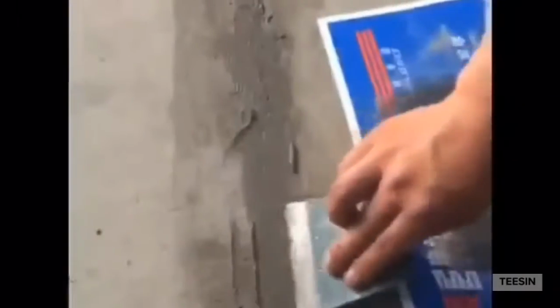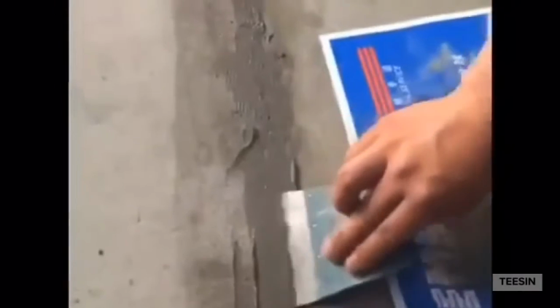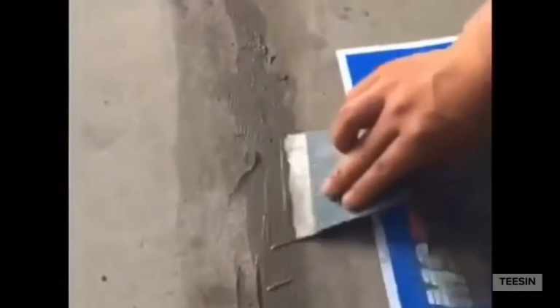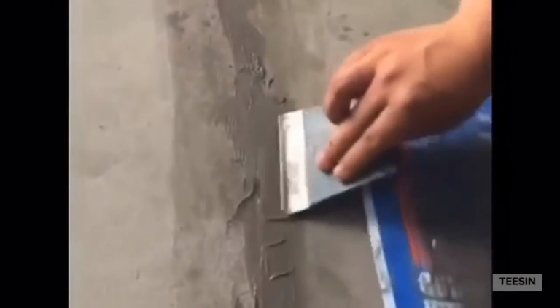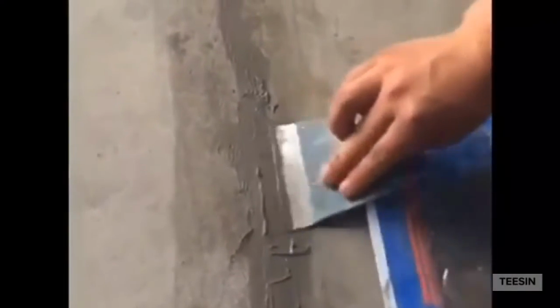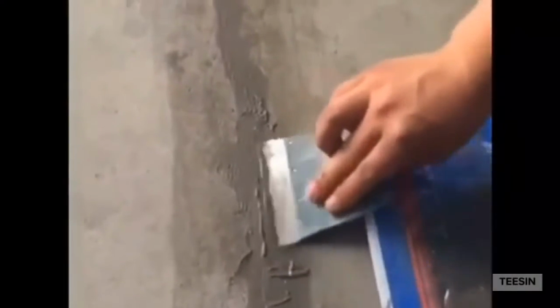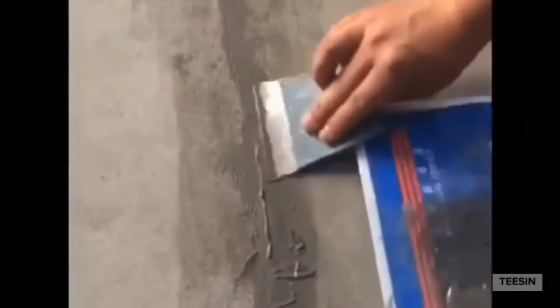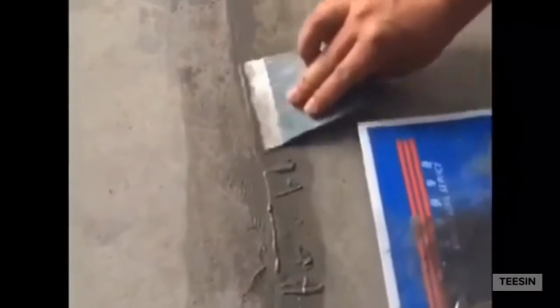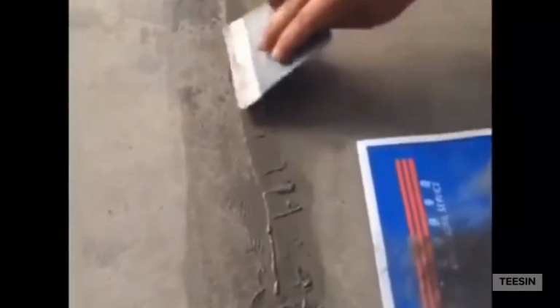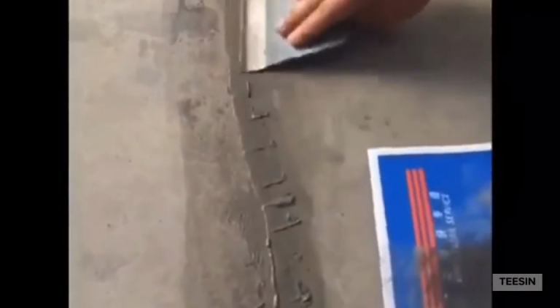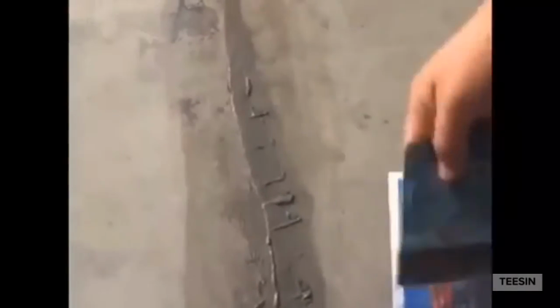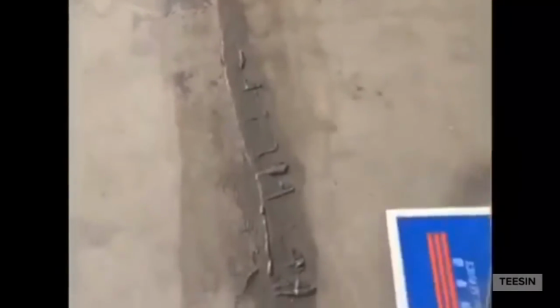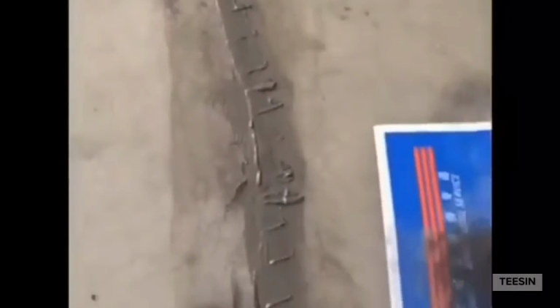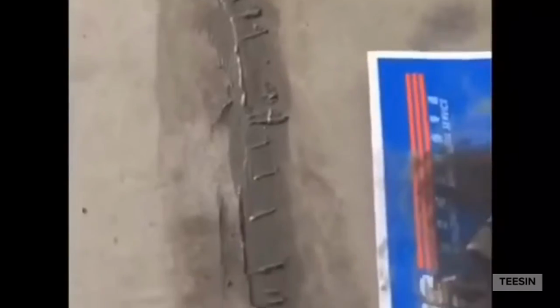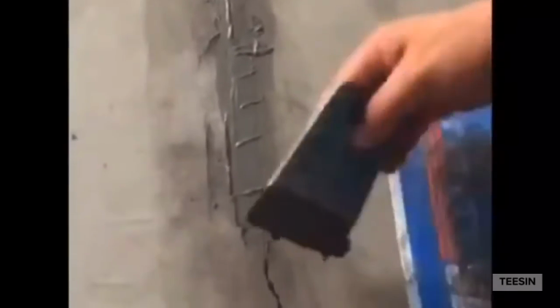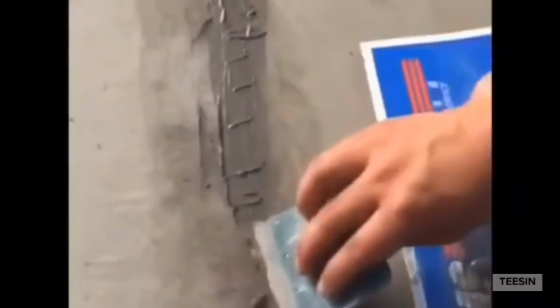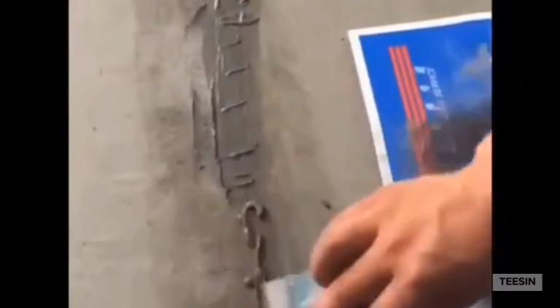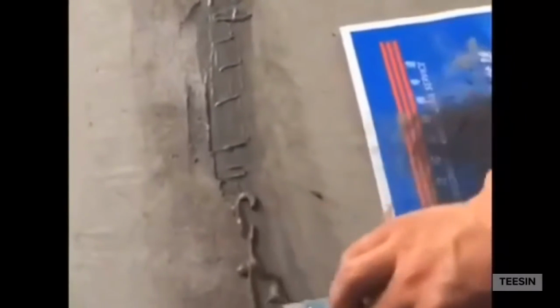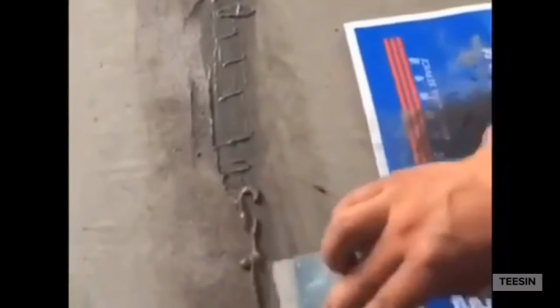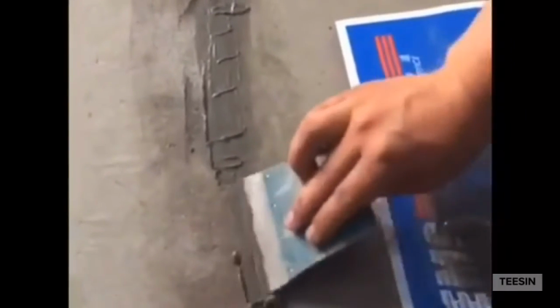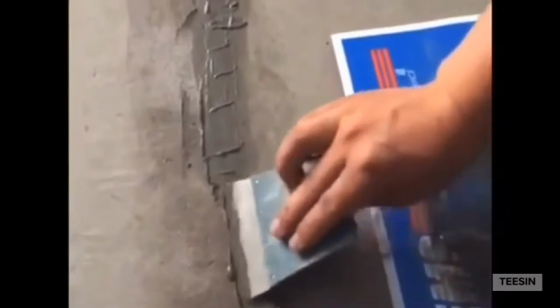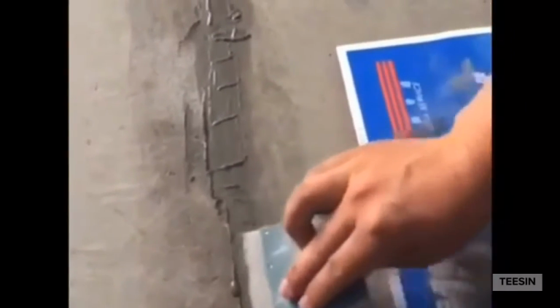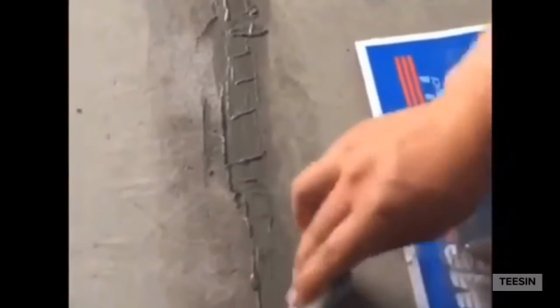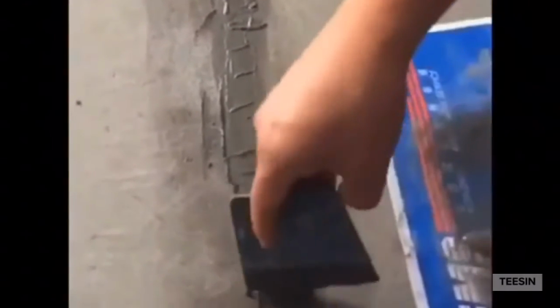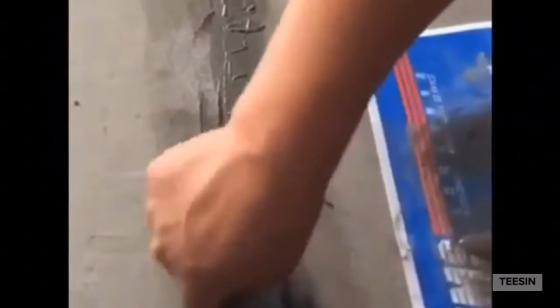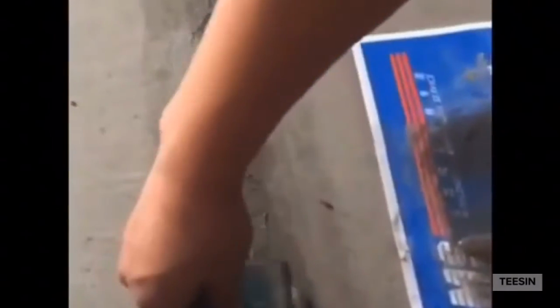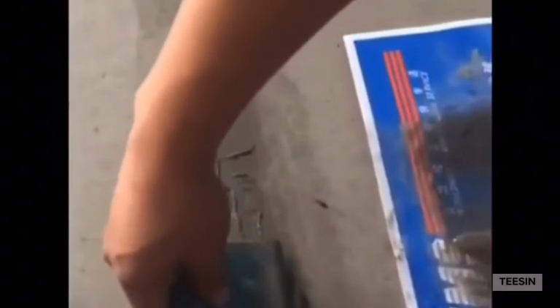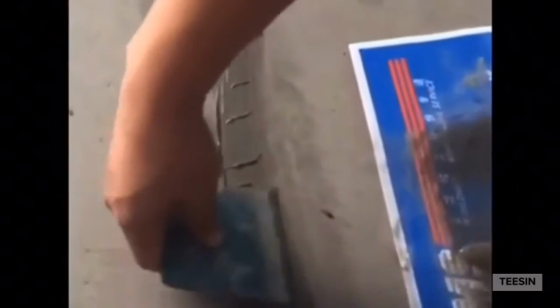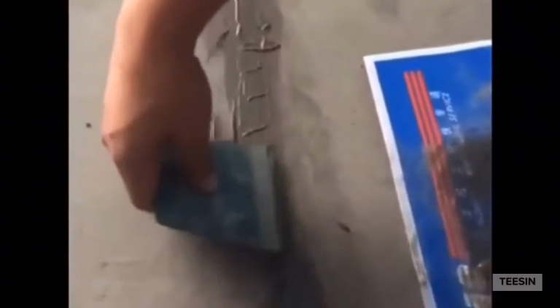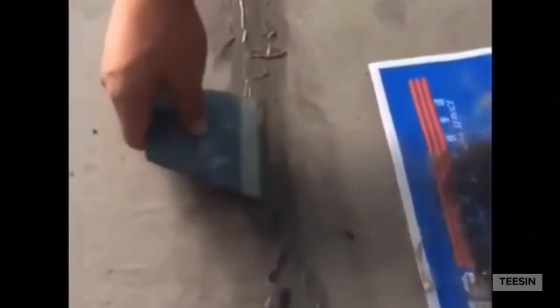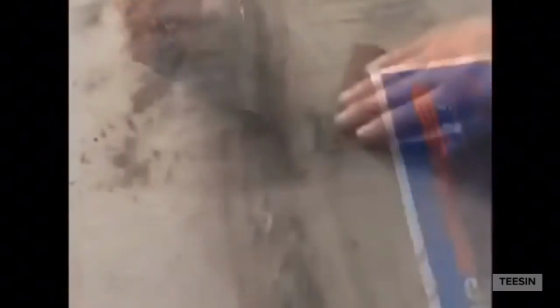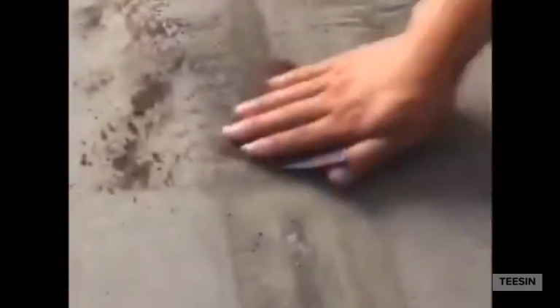Then, we will fill the cracks with Portland cement. At the same time, we shall ensure the cracks are fully filled with Portland cement mixing with the adhesive agent.